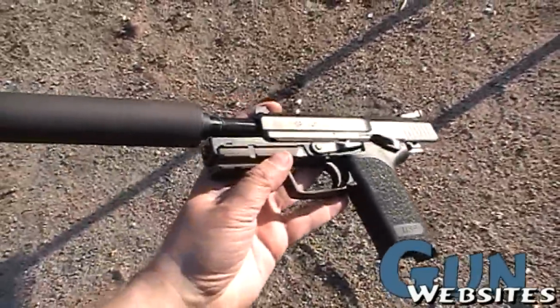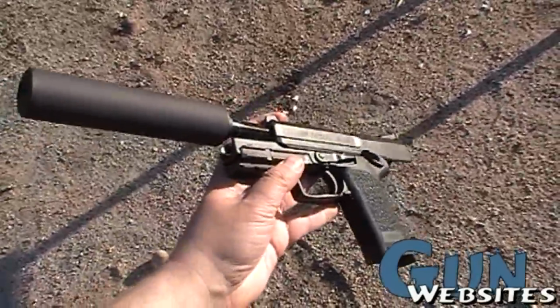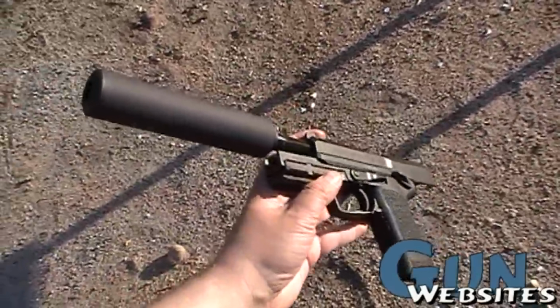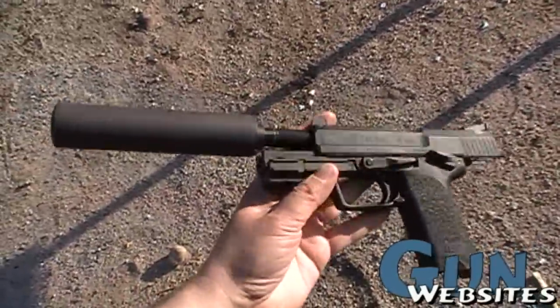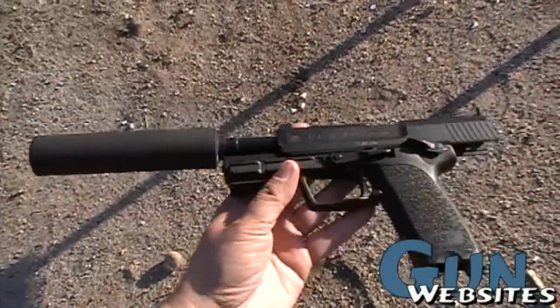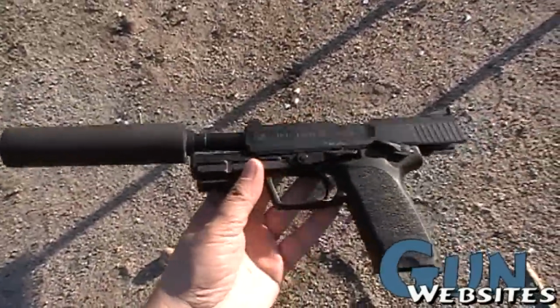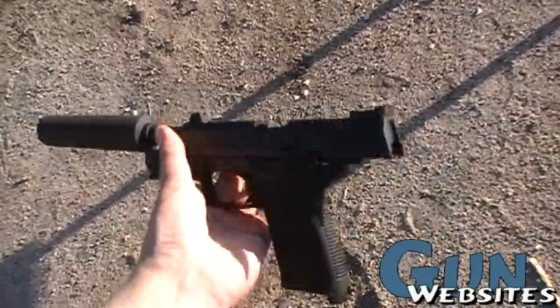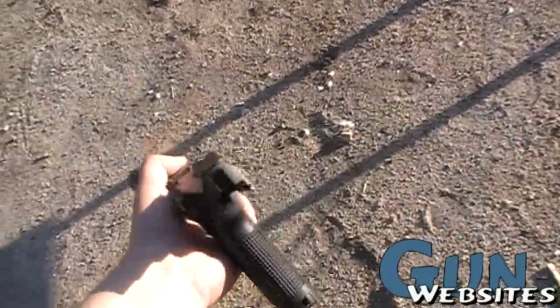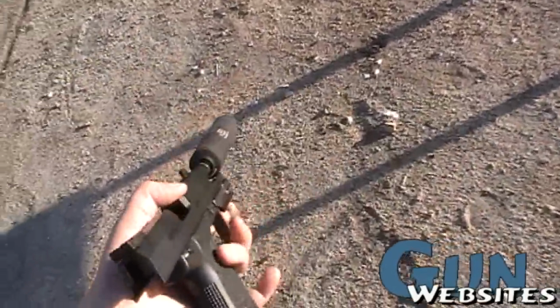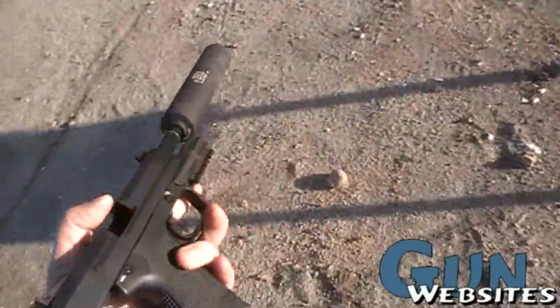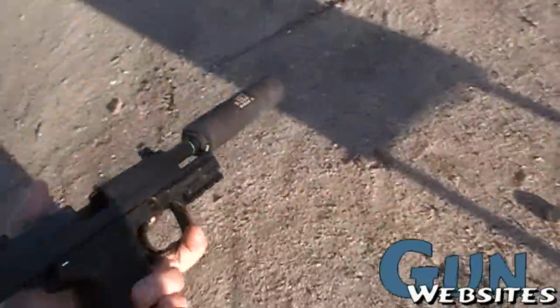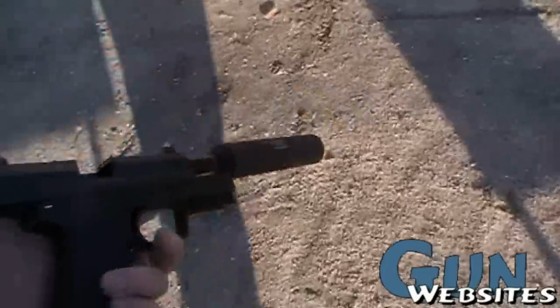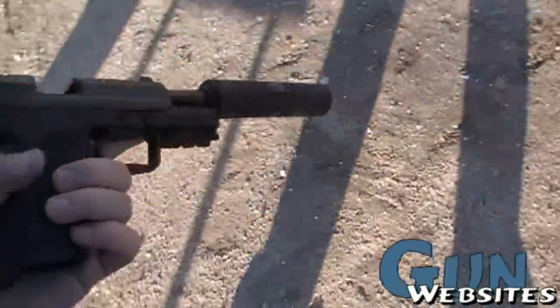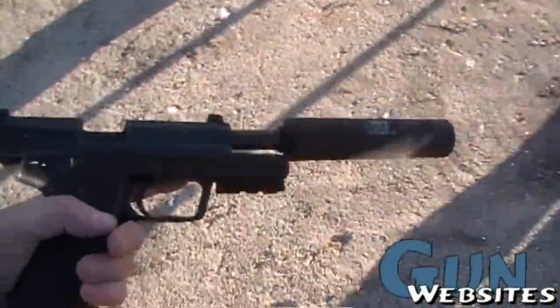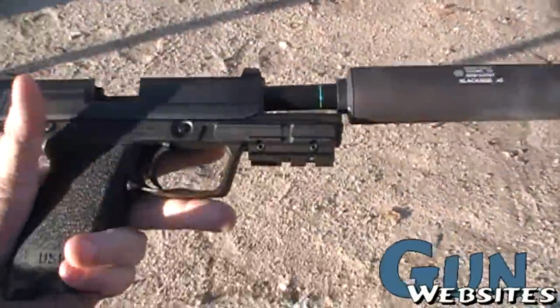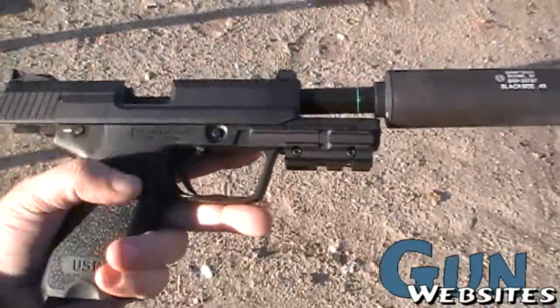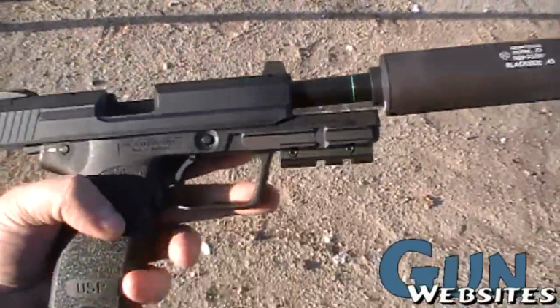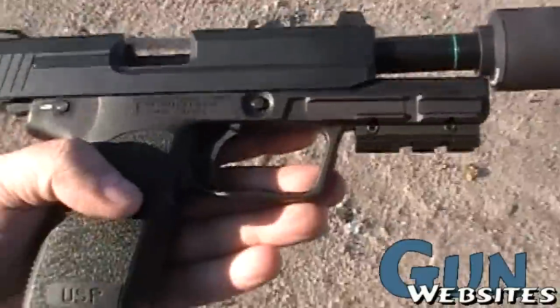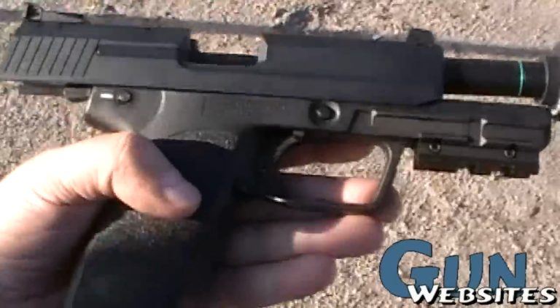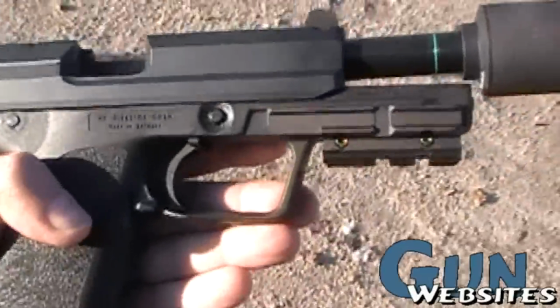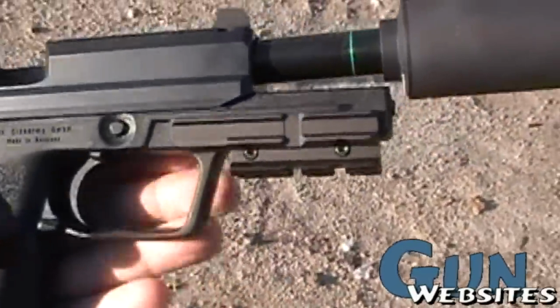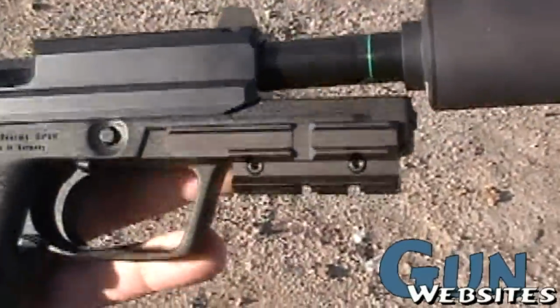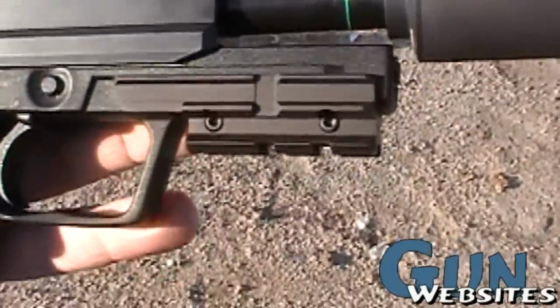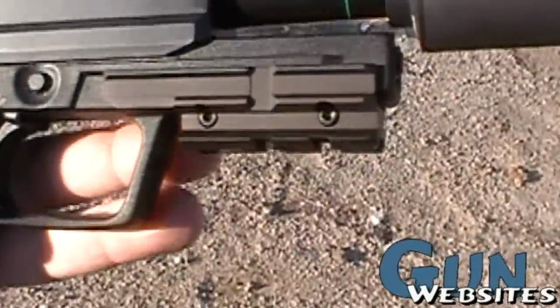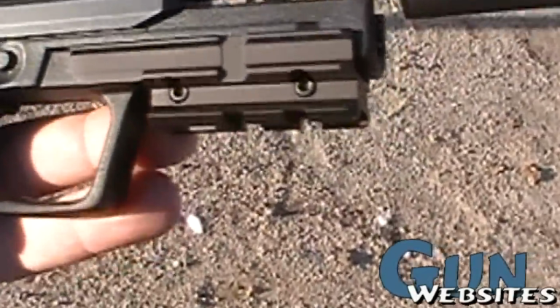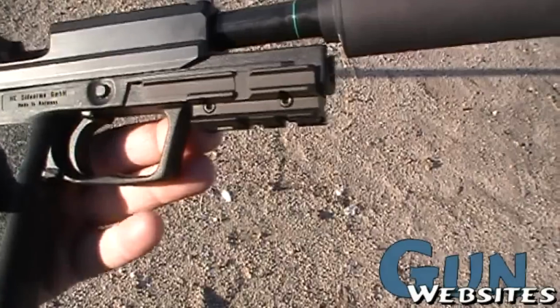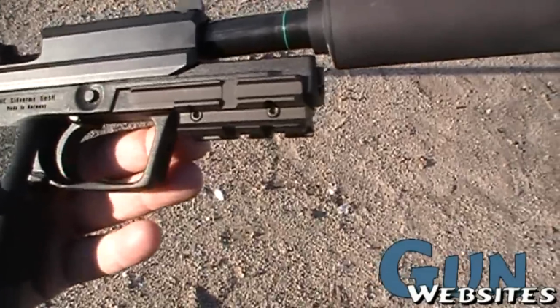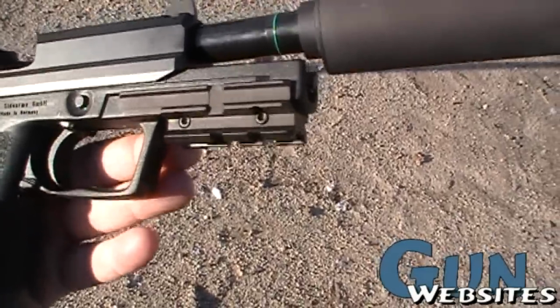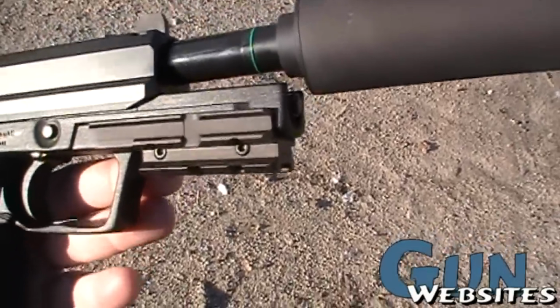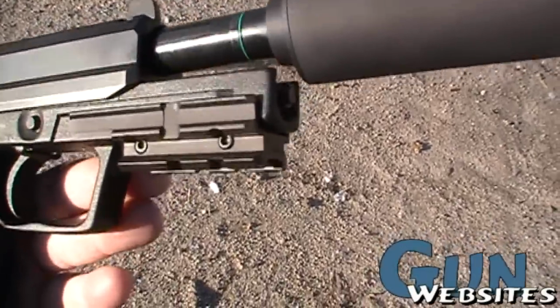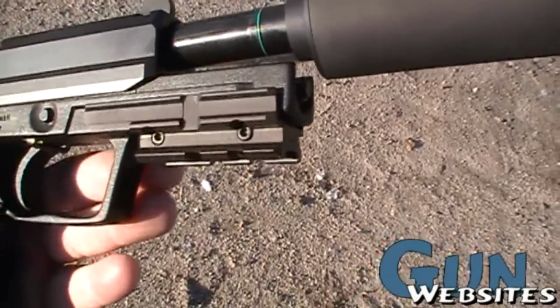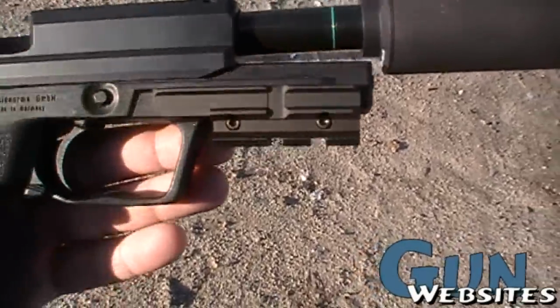Had USP's in the past but not the Tactical — definitely would want one, especially if it meant I could get a Blackside. This one also has an adapter so it's dropping that rail down to the standard rail.